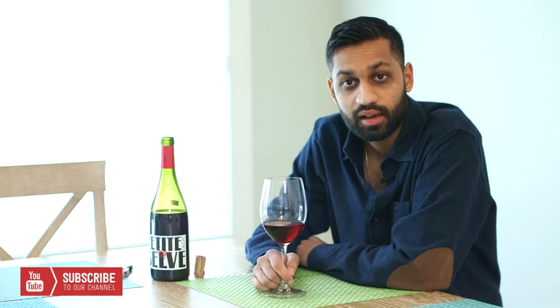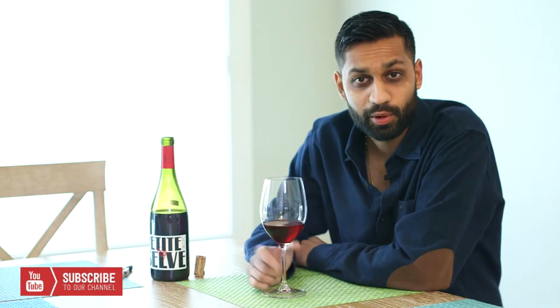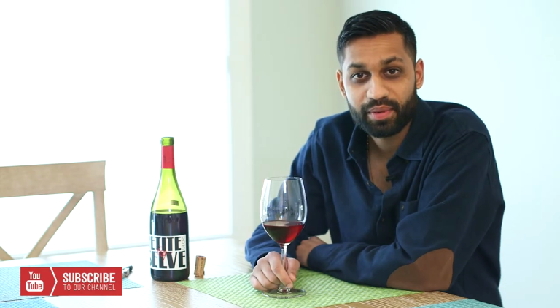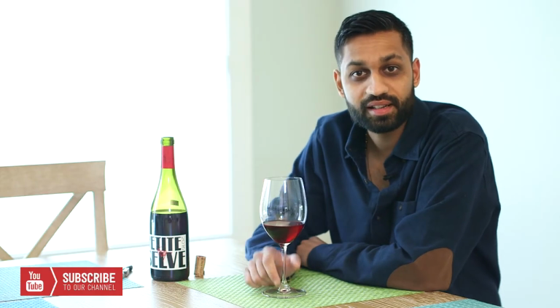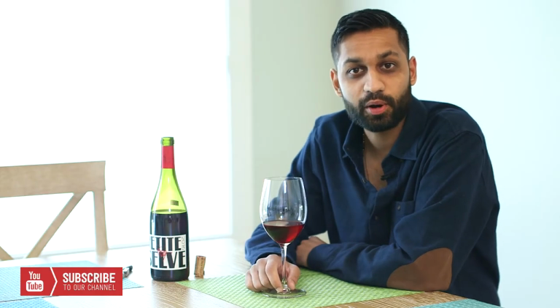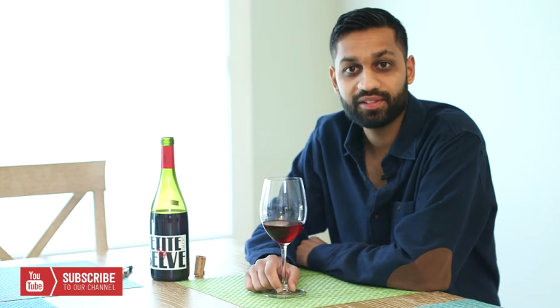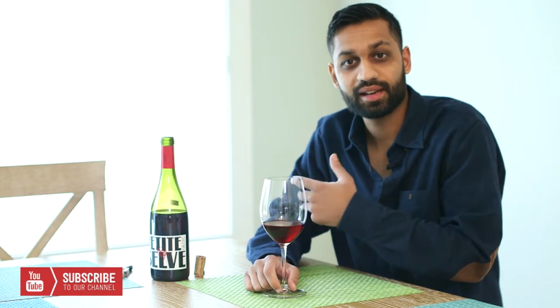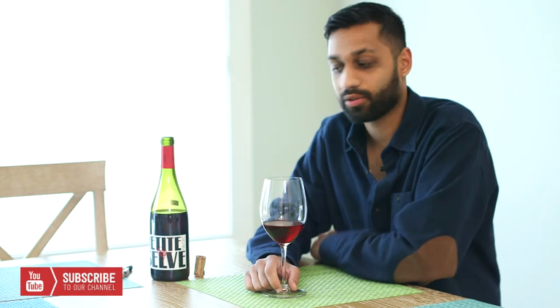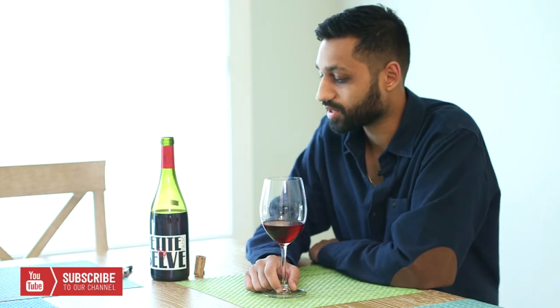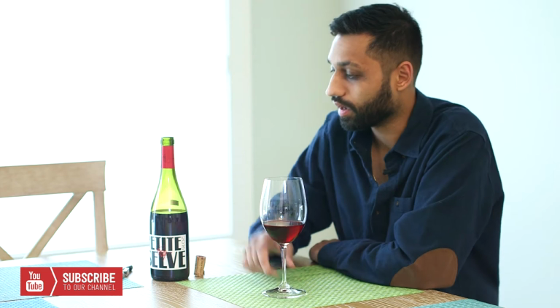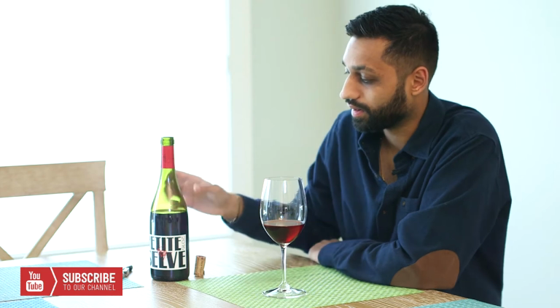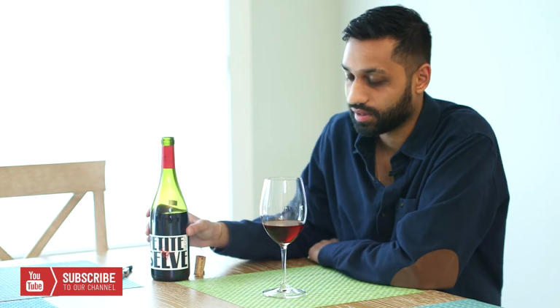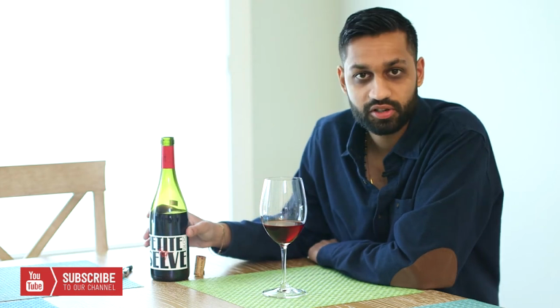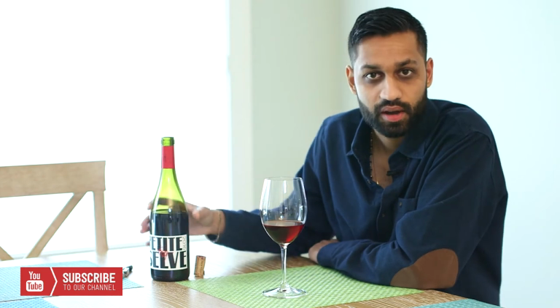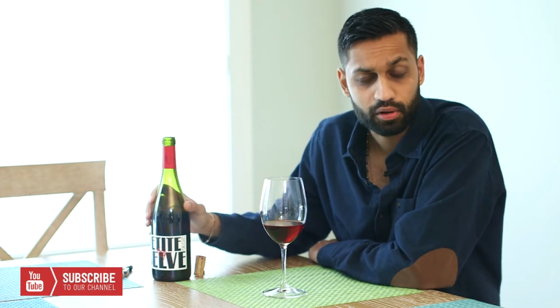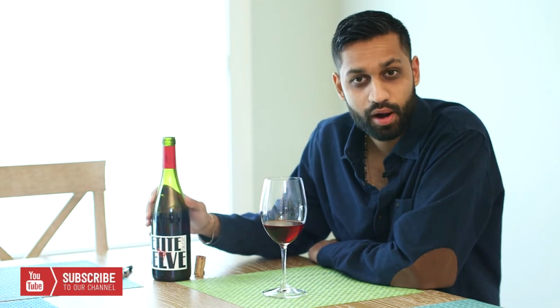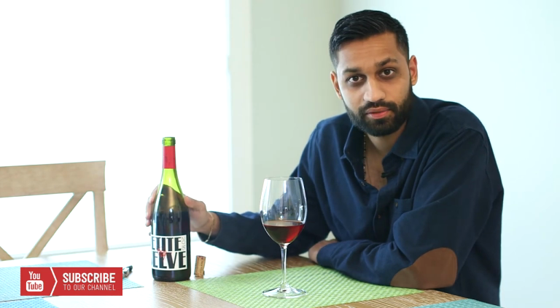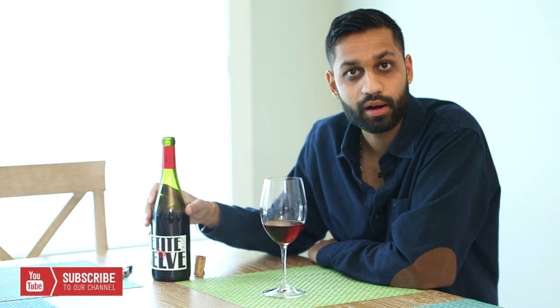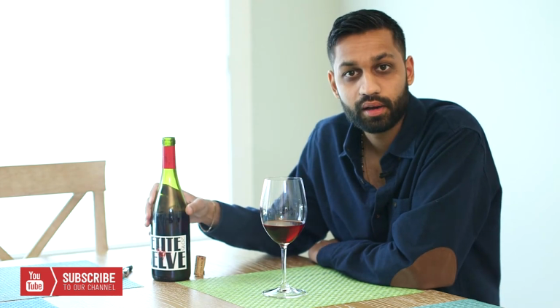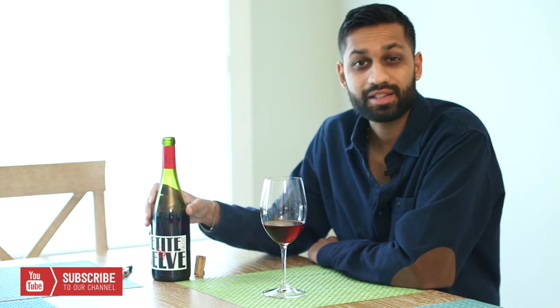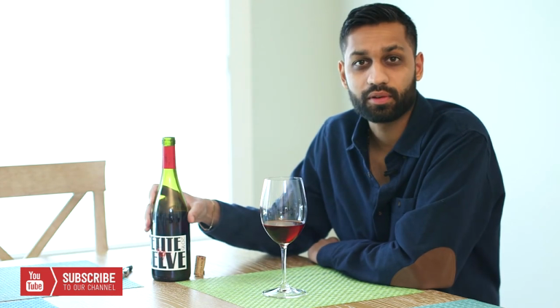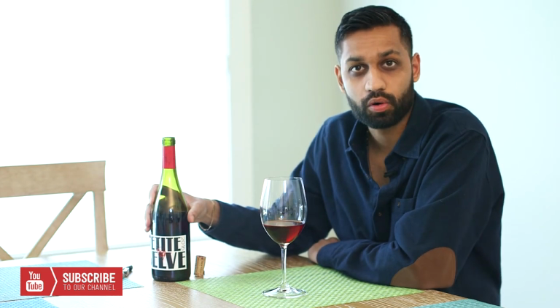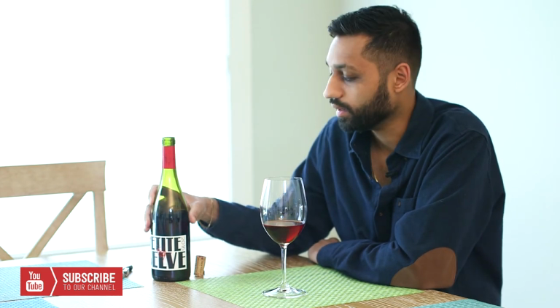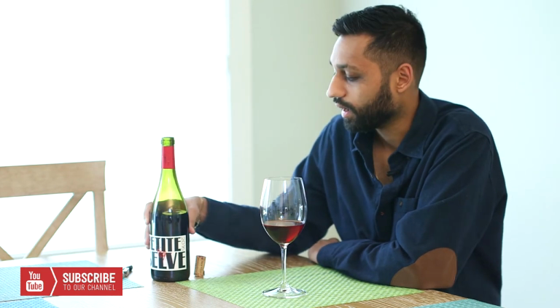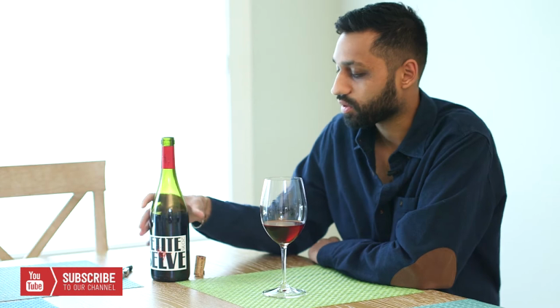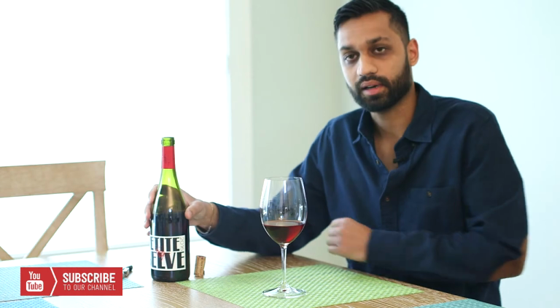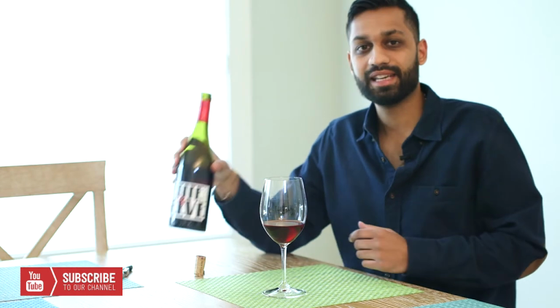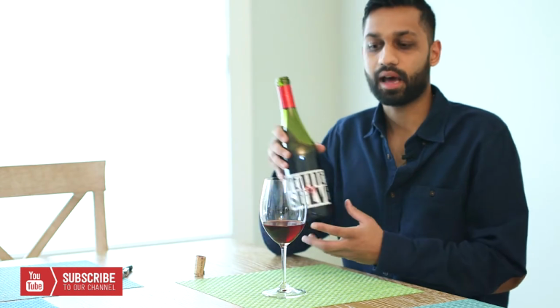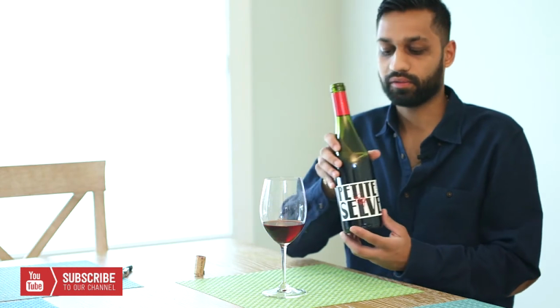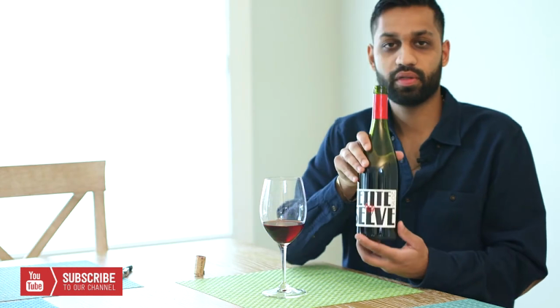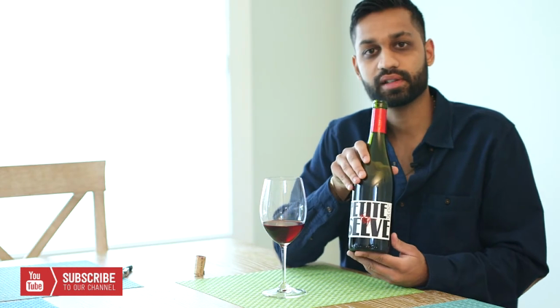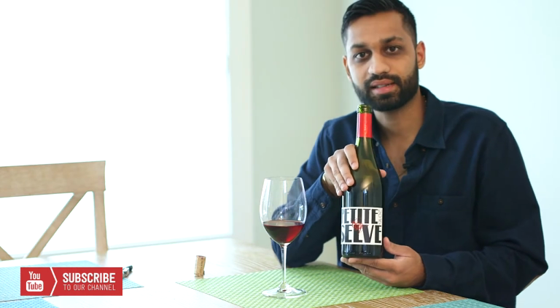Hey everyone, welcome back to Inside the Bottle TV. Today we've got a great episode on a delicious bottle of wine from west of the Rhone. It's called Petite Selve 2016.